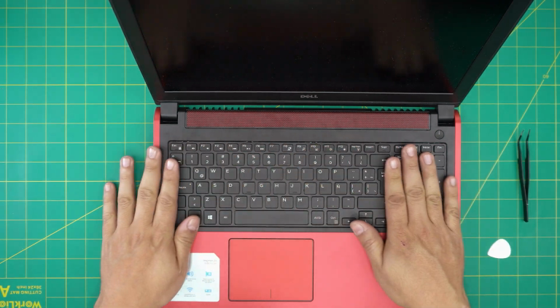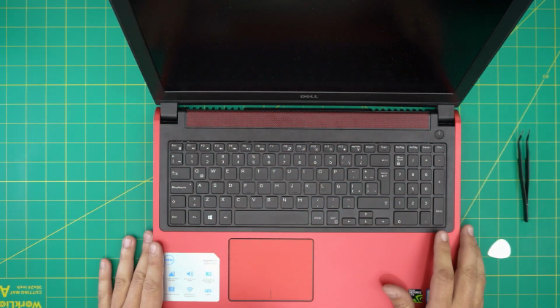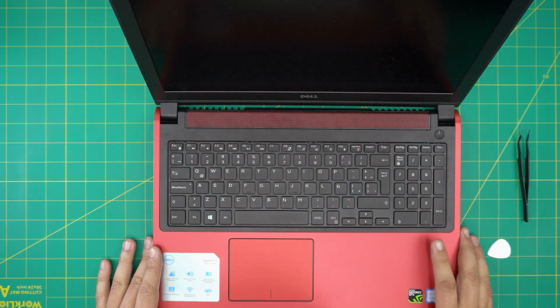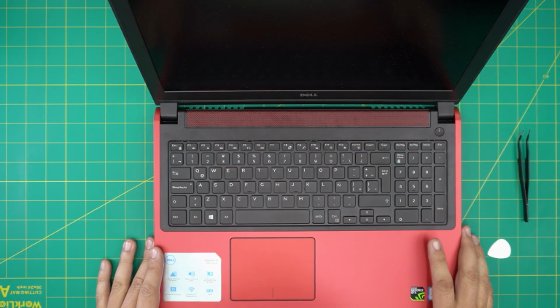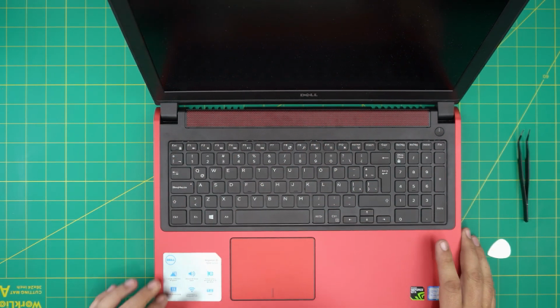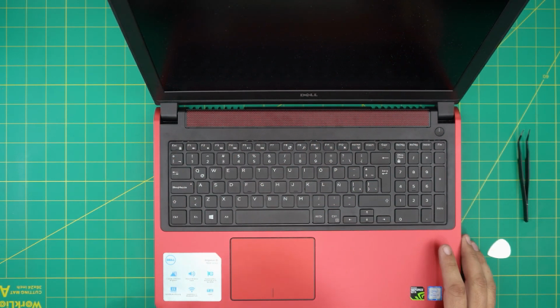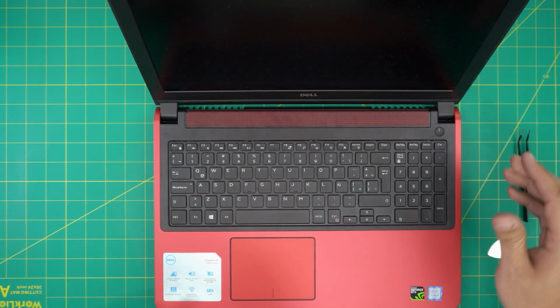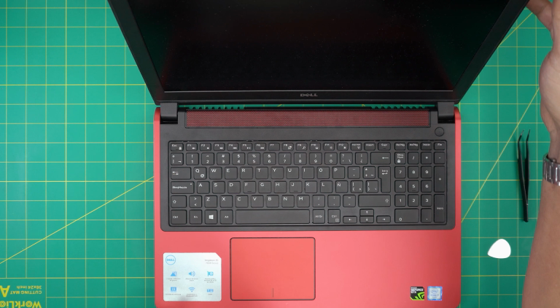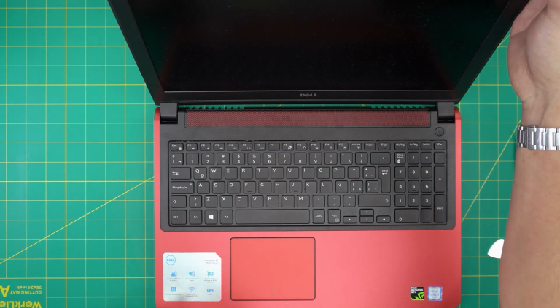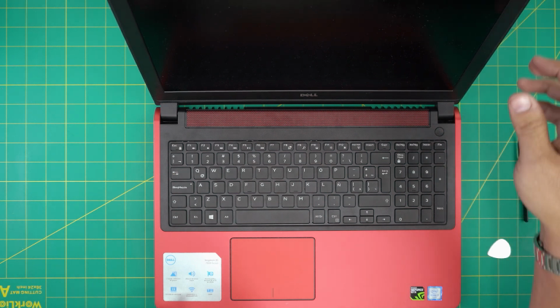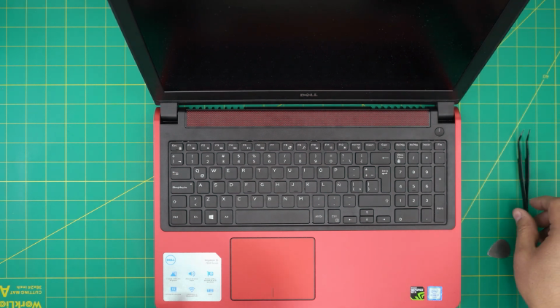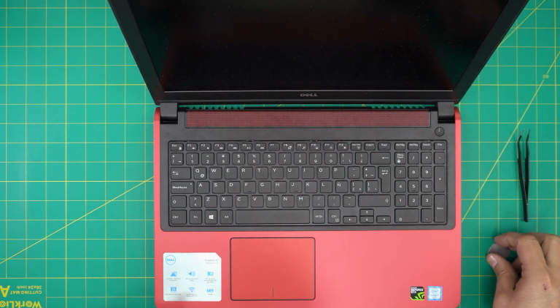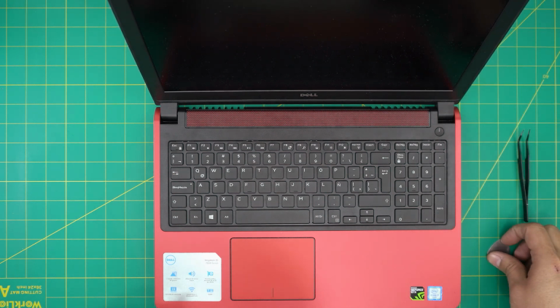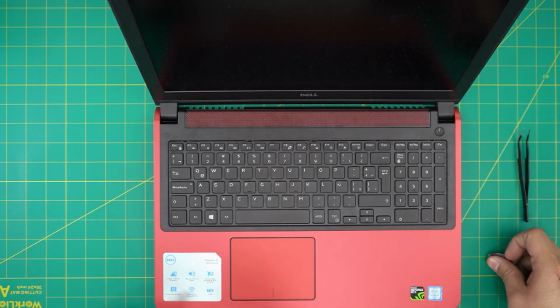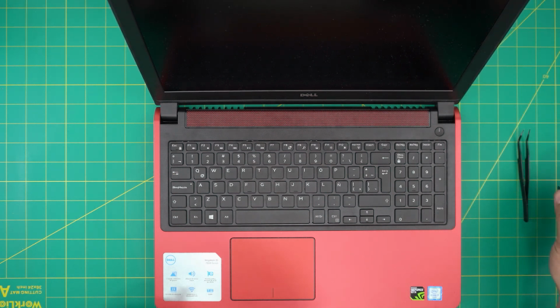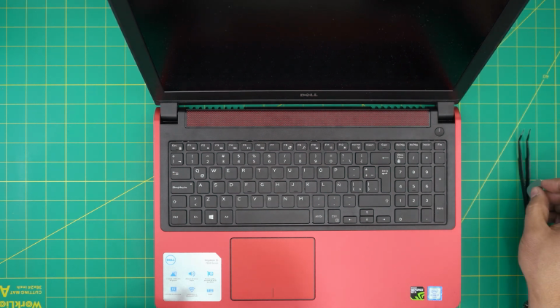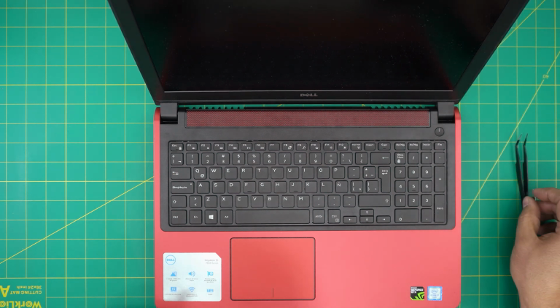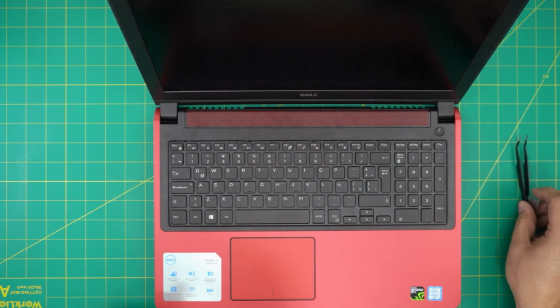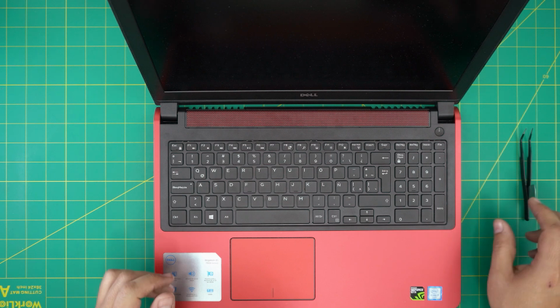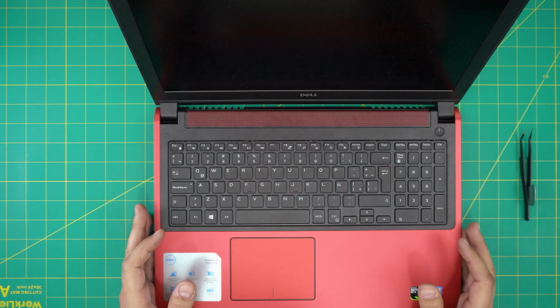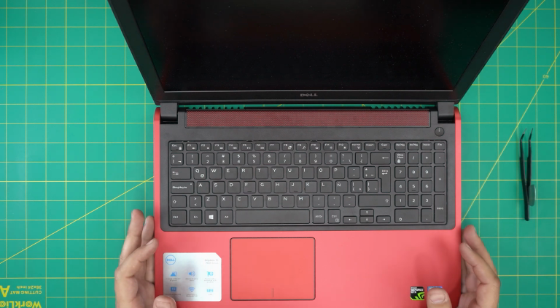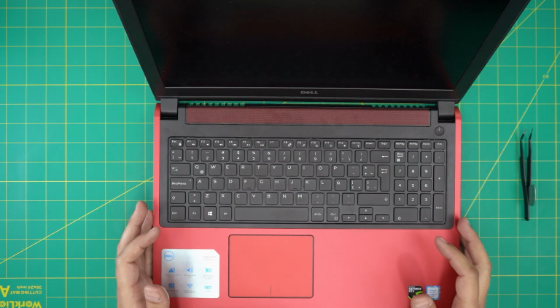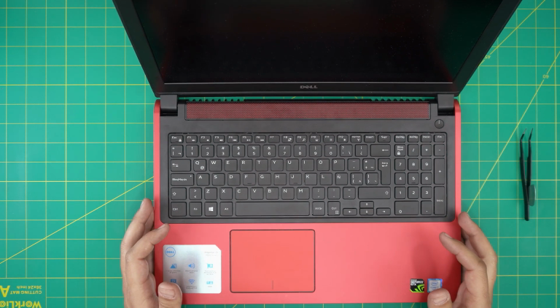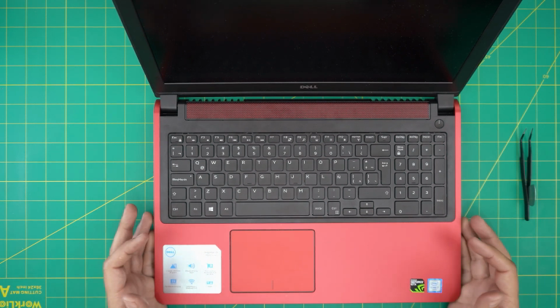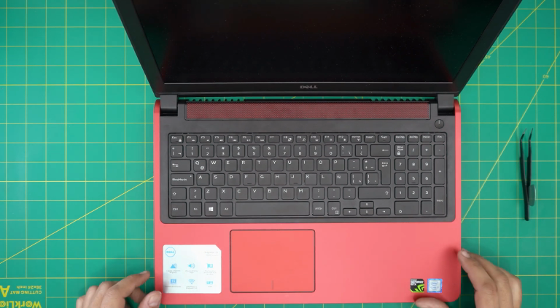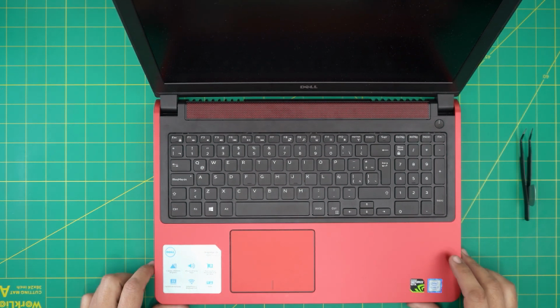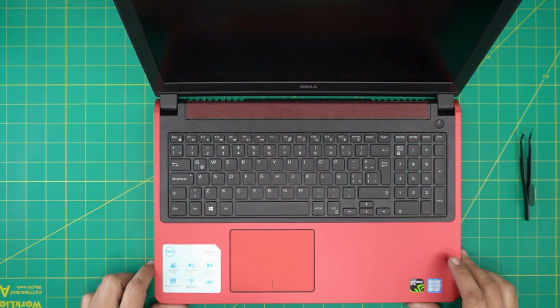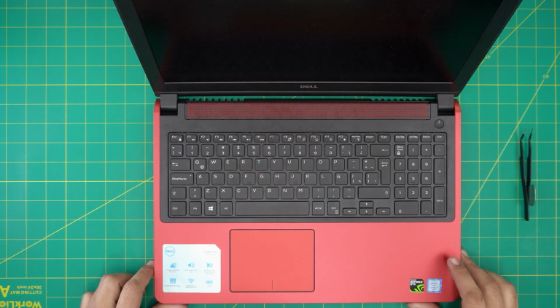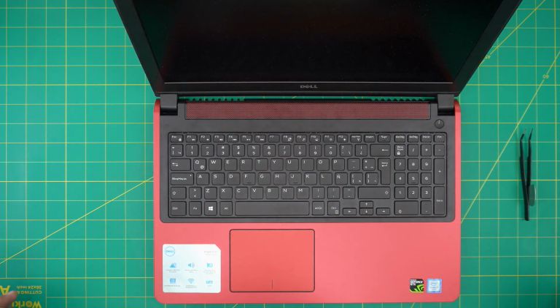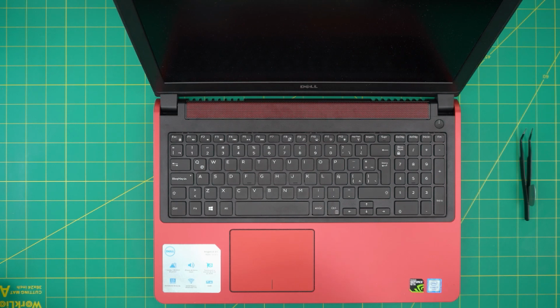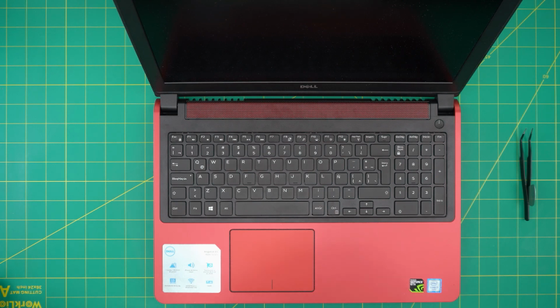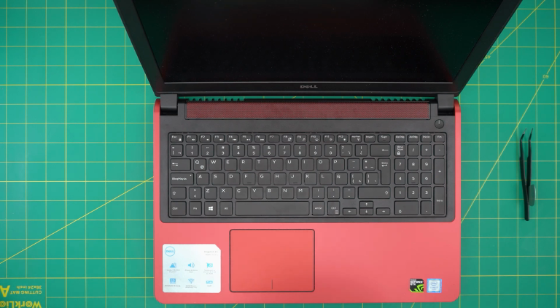And that's it — that's how you replace your keyboard for your Dell Inspiron 15 7000 series. I hope you guys liked this video and it helped you out. If you have any questions or requests, feel free to leave them in the video comments and I'll try to answer them as soon as I can. As always, thanks for watching and I'll see you guys in my next video.